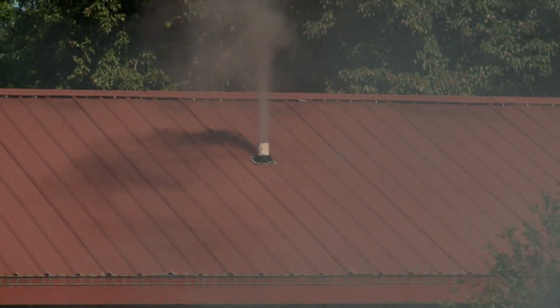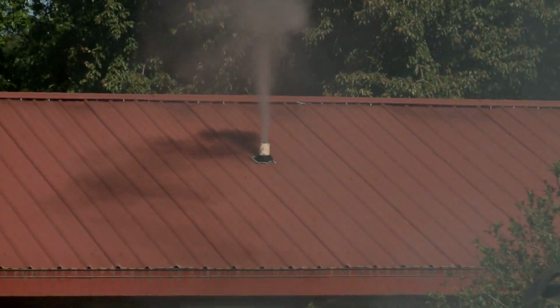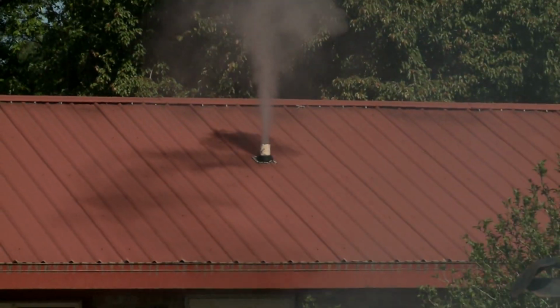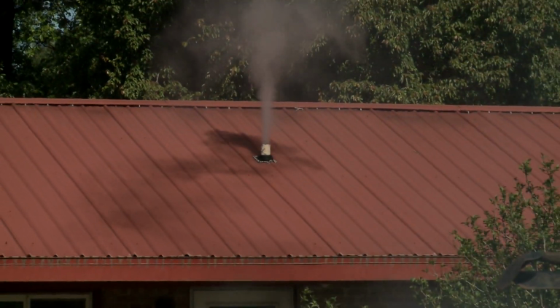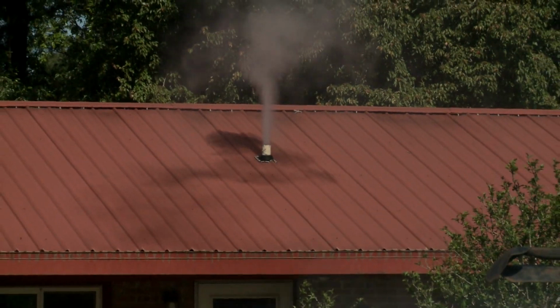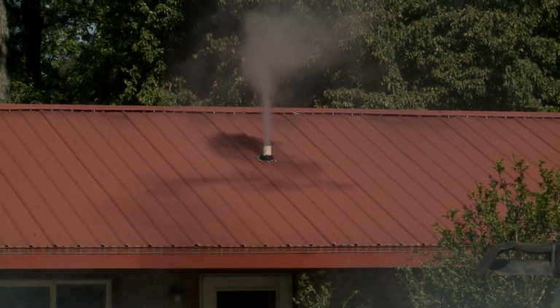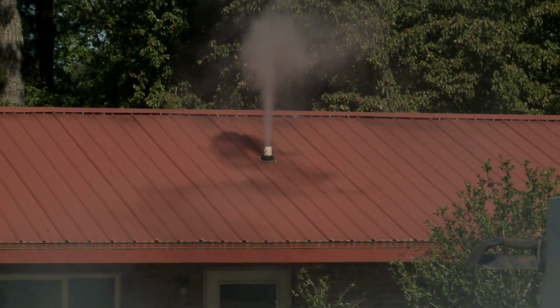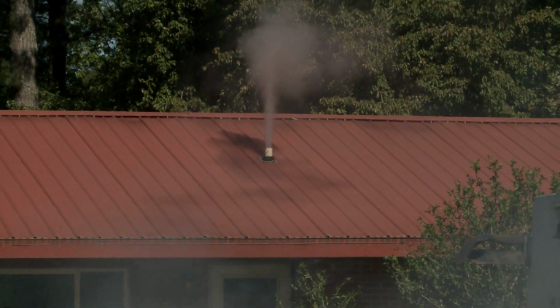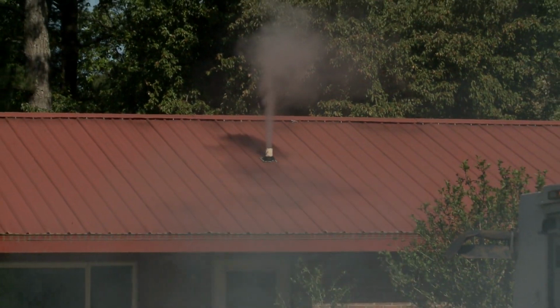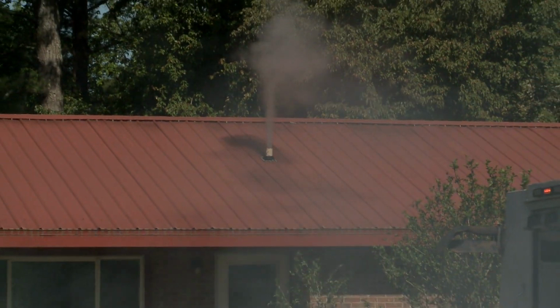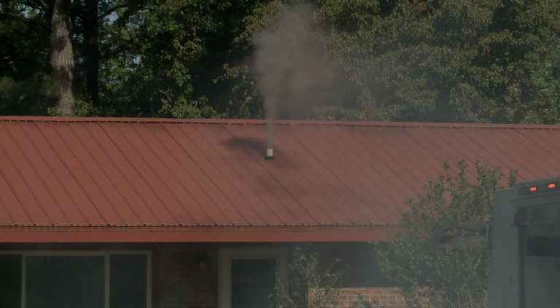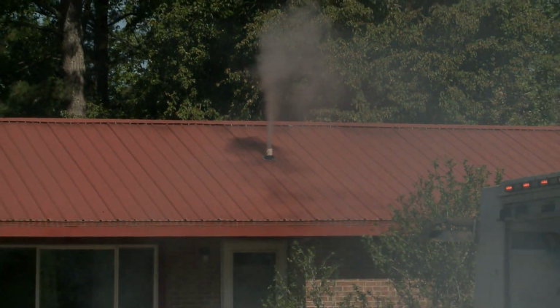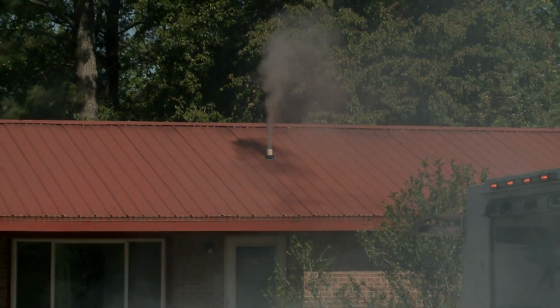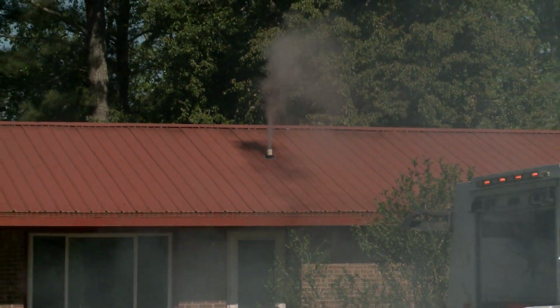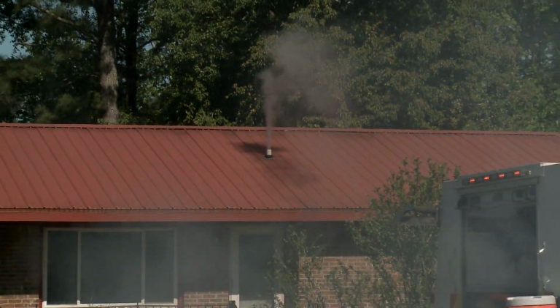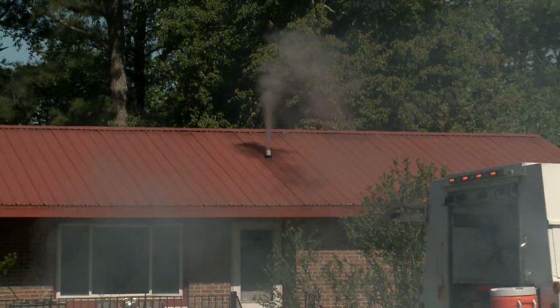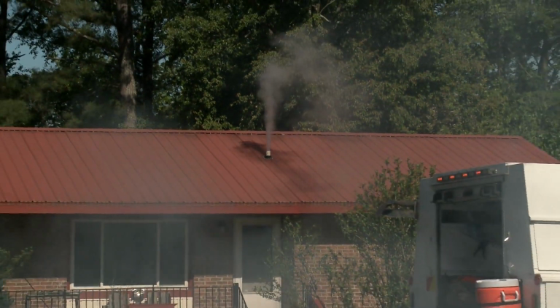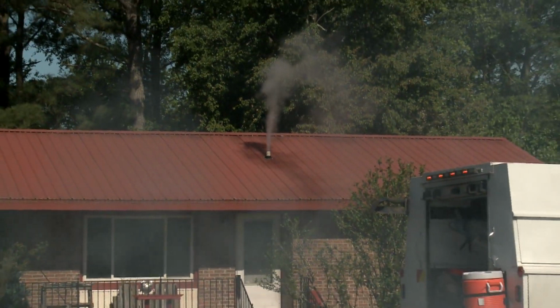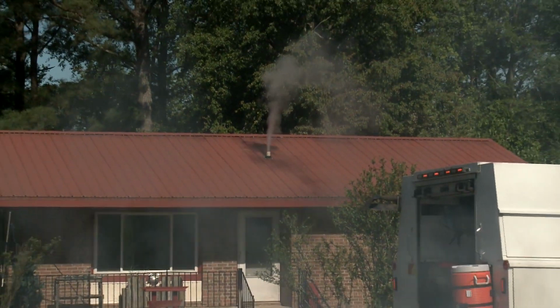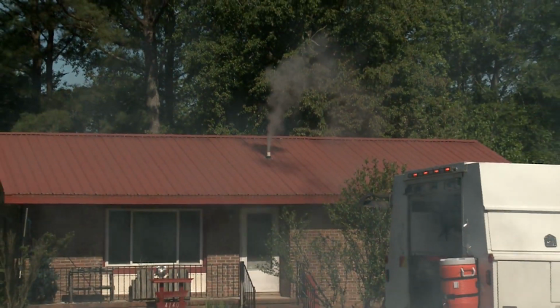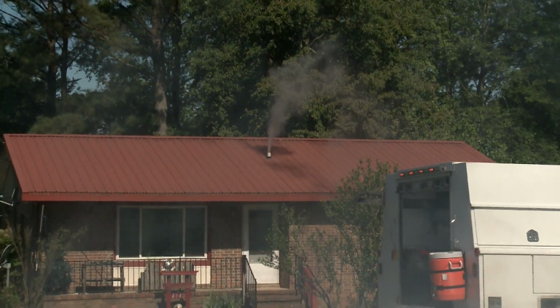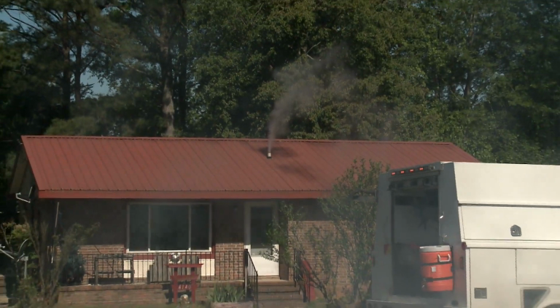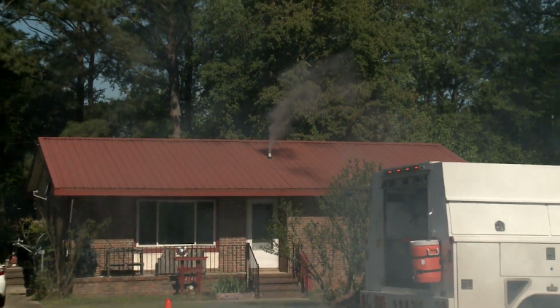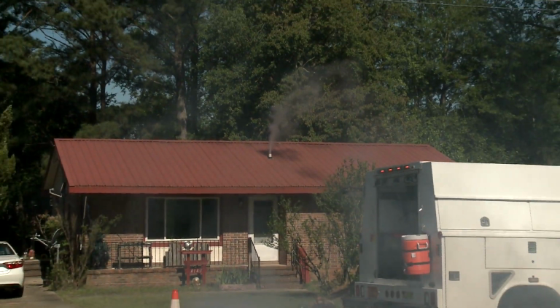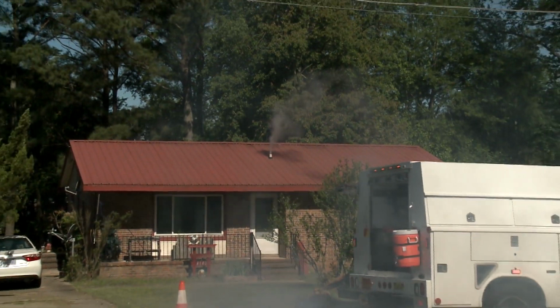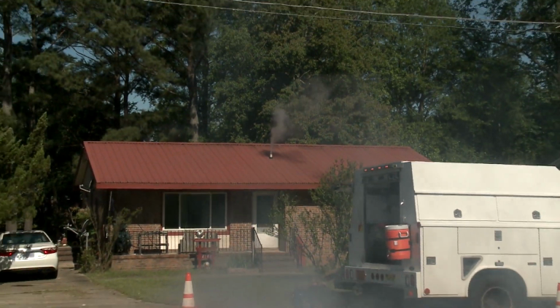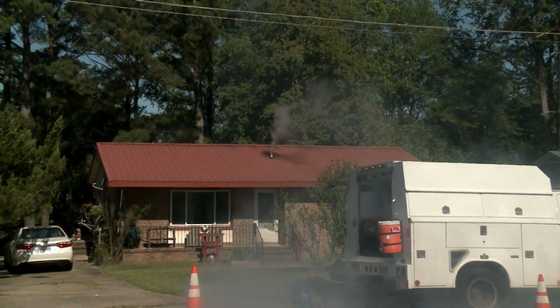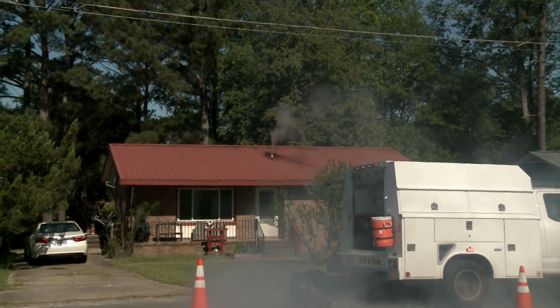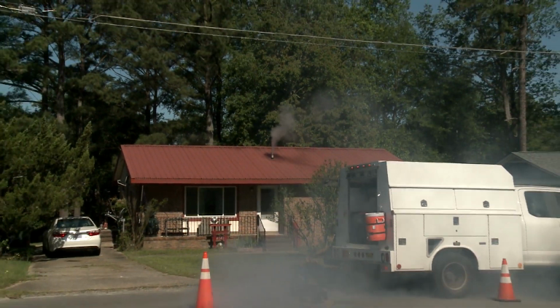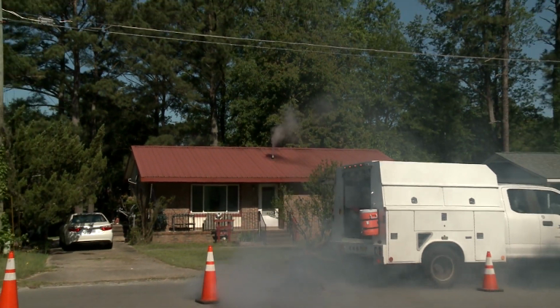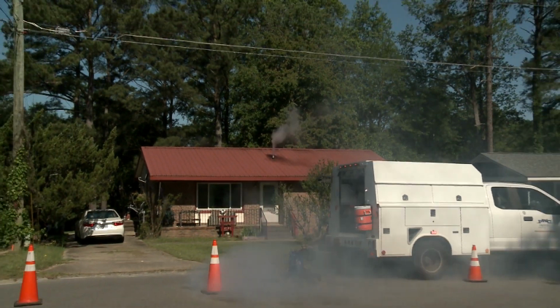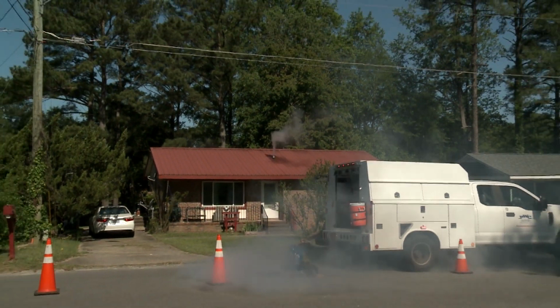Customers will see smoke in the house, possibly, if there are any leaks inside the house. Also, on the vent system on the roof, you might possibly see it there too.